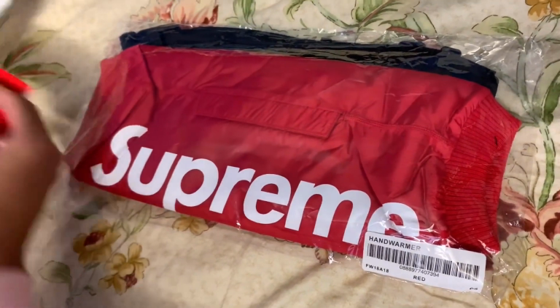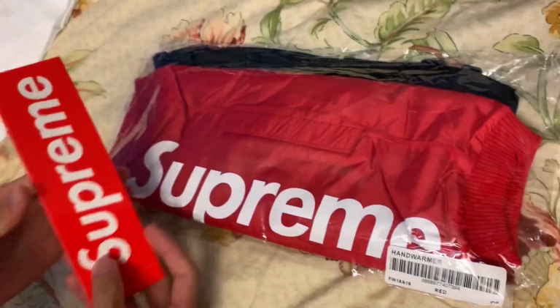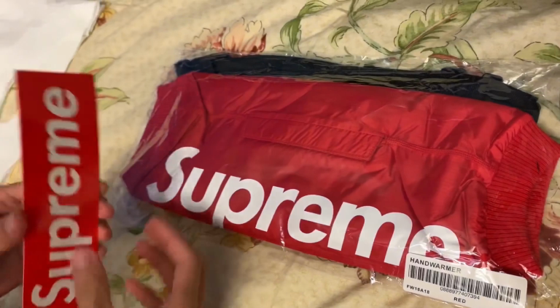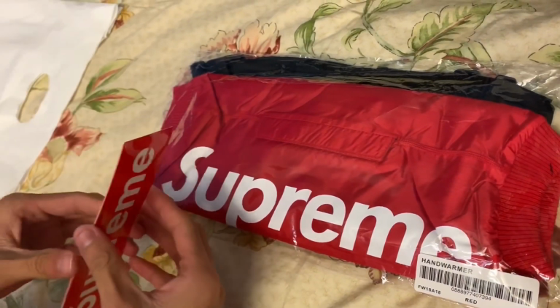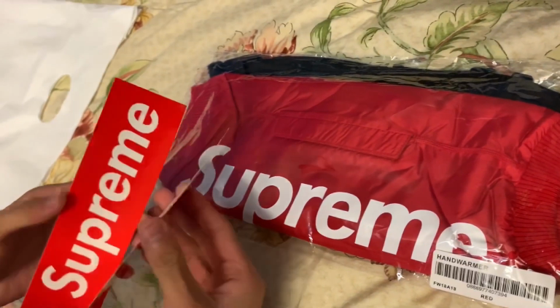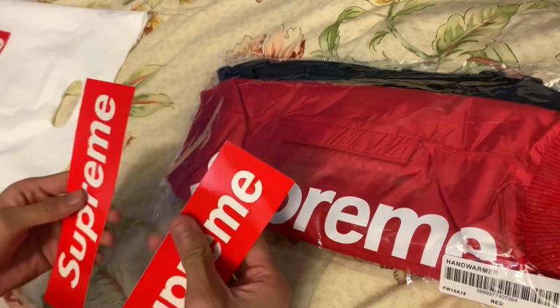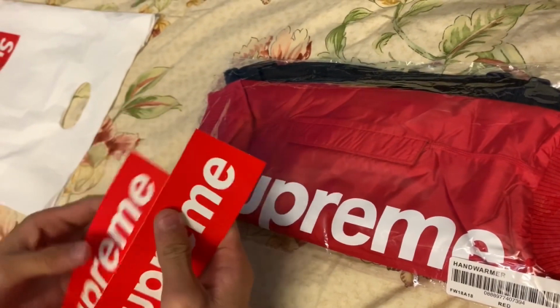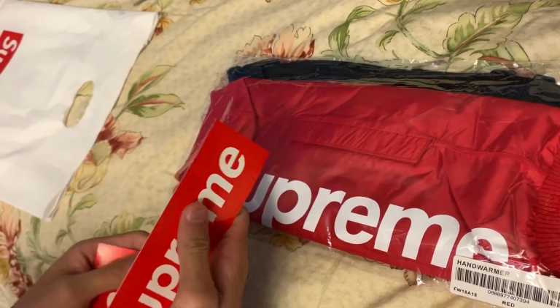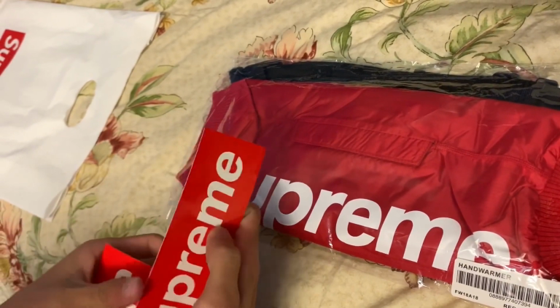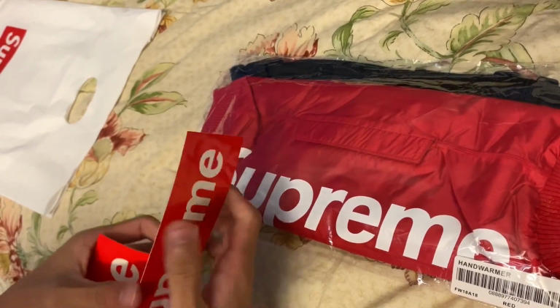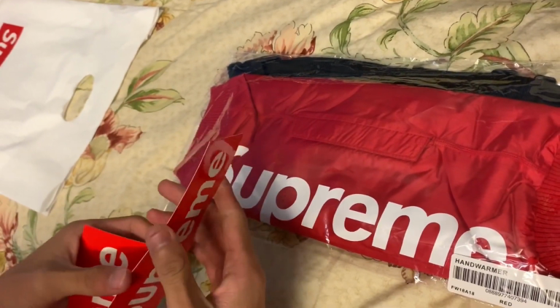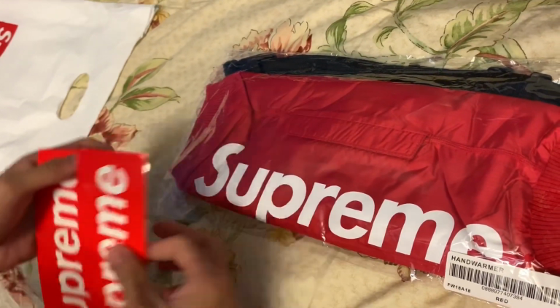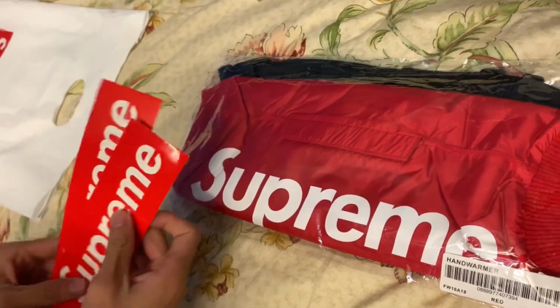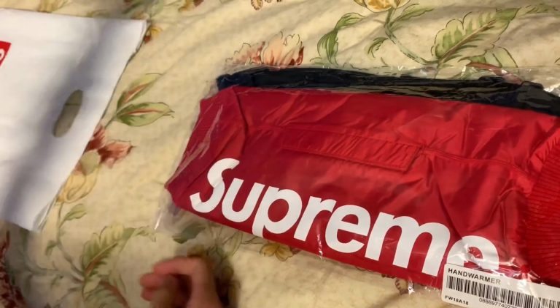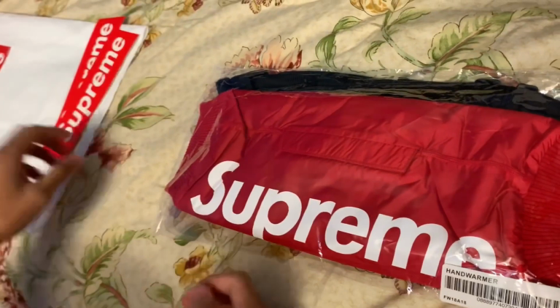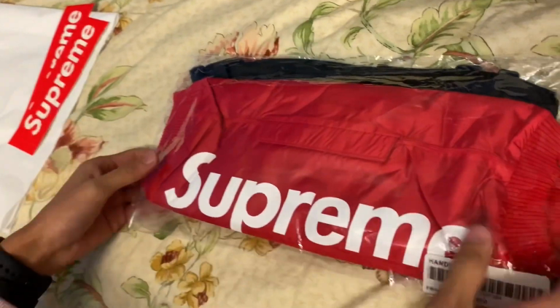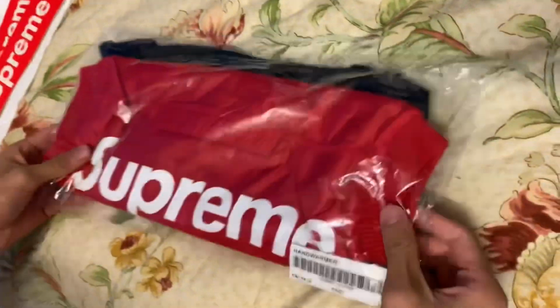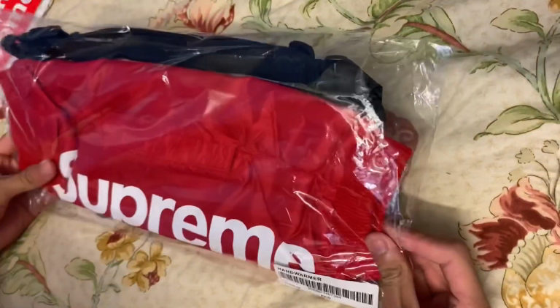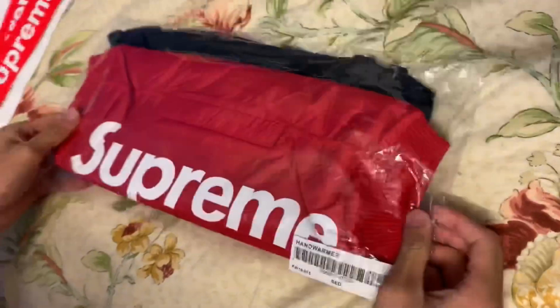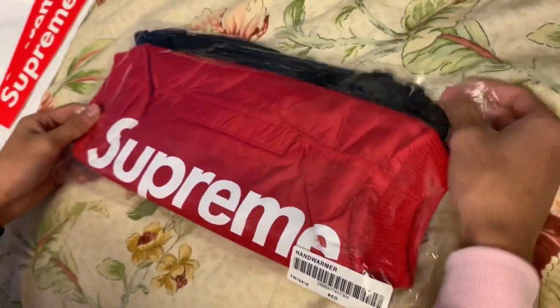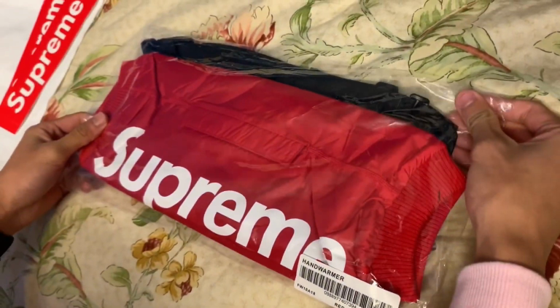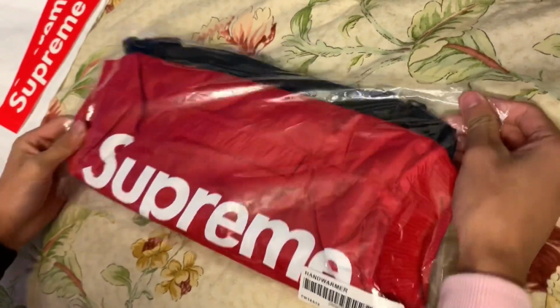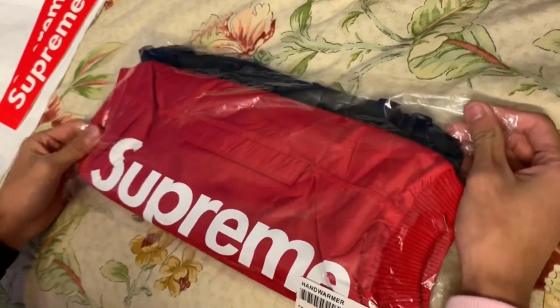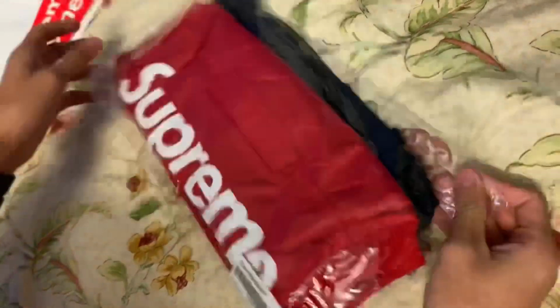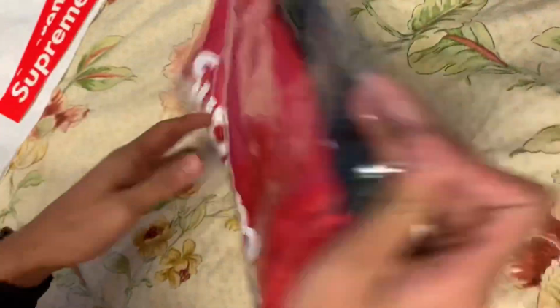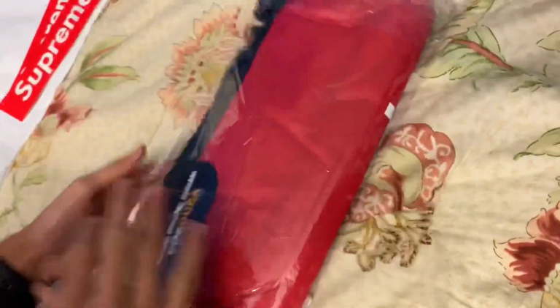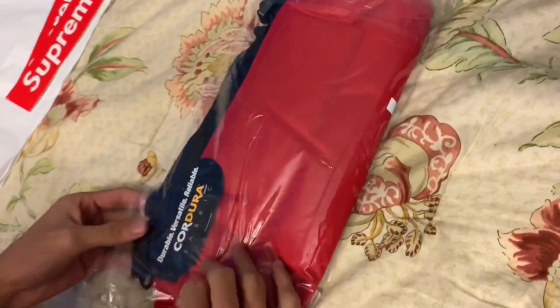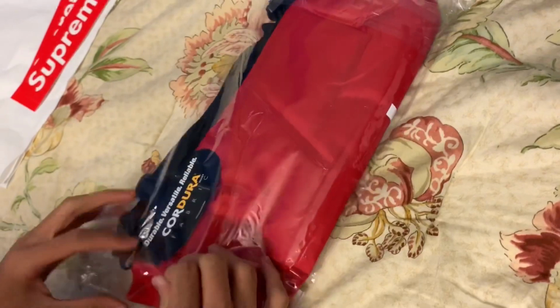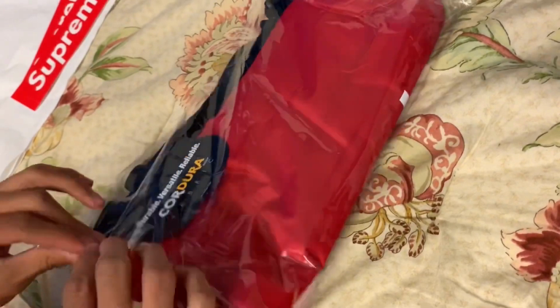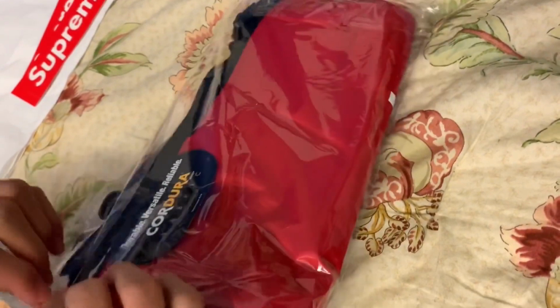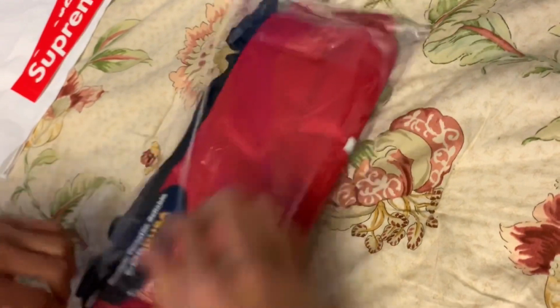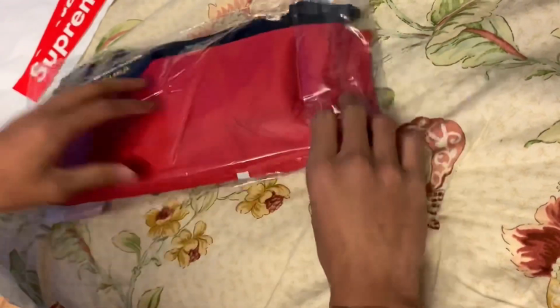So in the Supreme bag we get two stickers, that's it — two stickers. And then we get the hand warmer, which is actually really bigger than I expected.